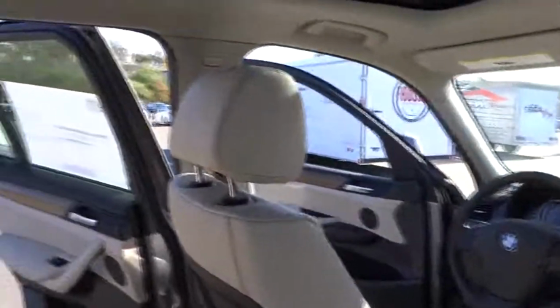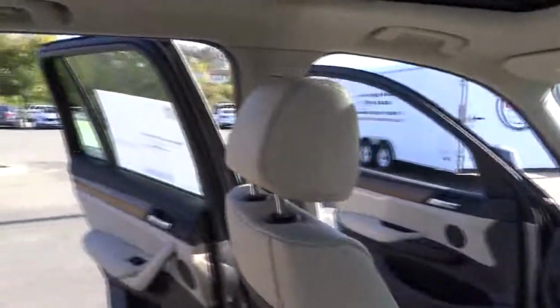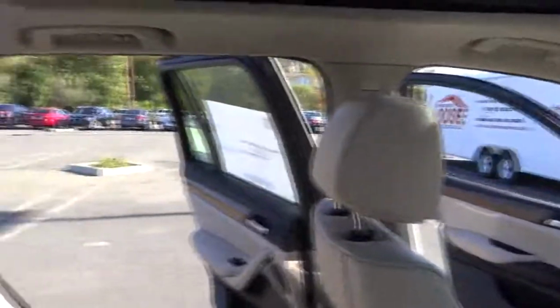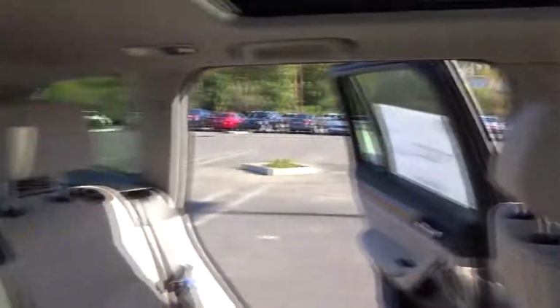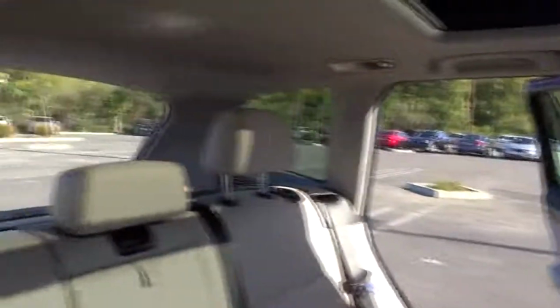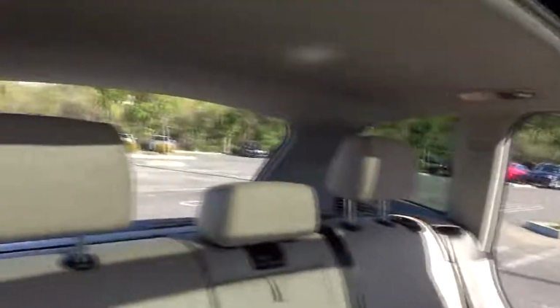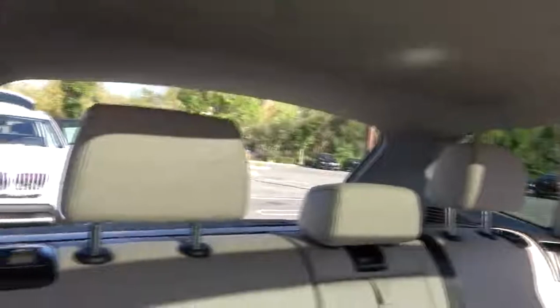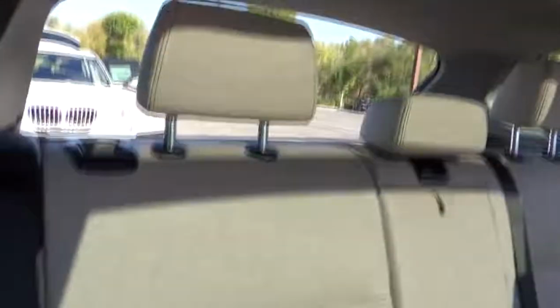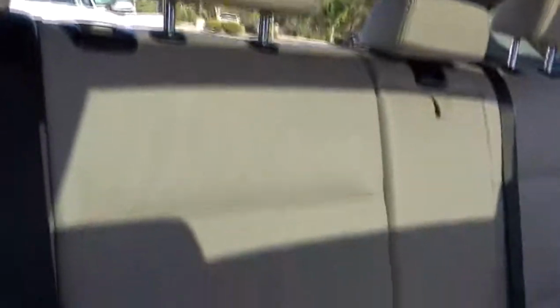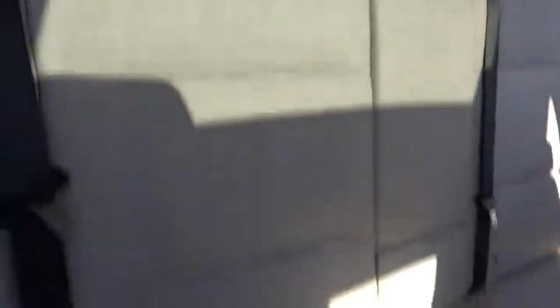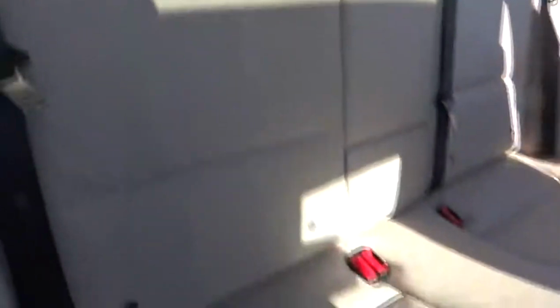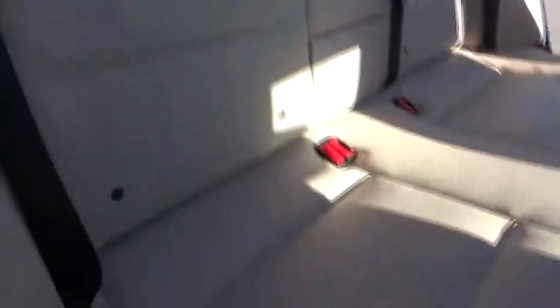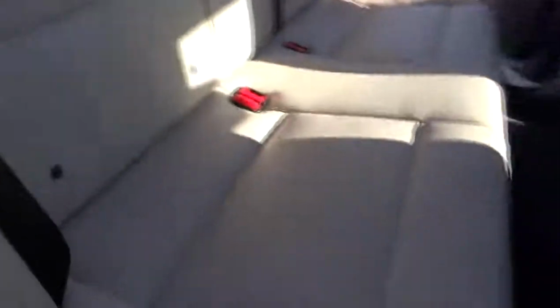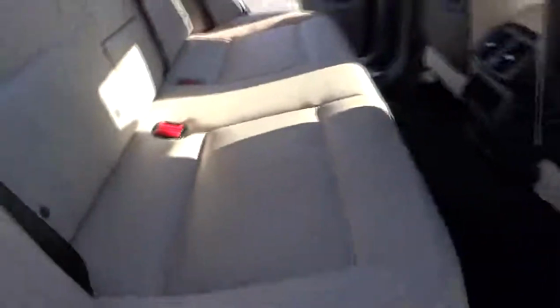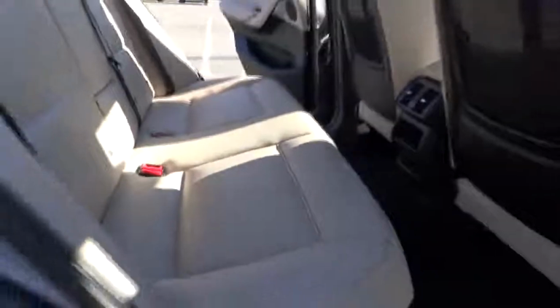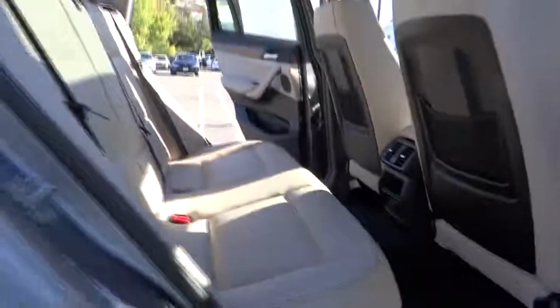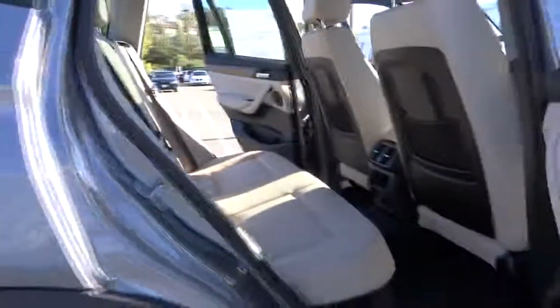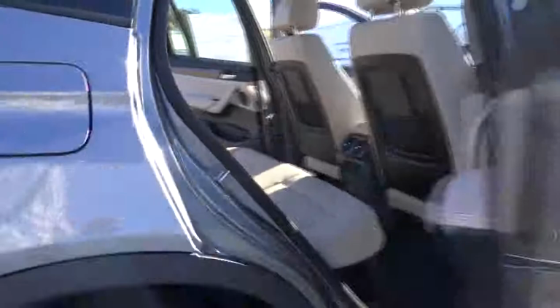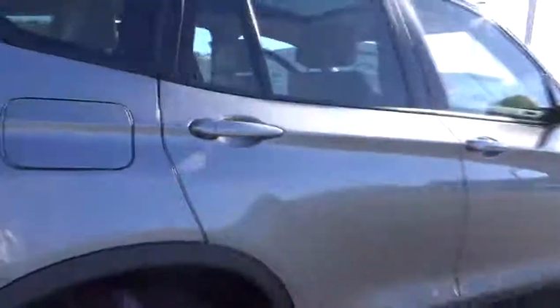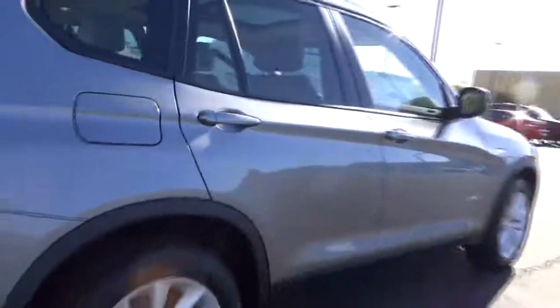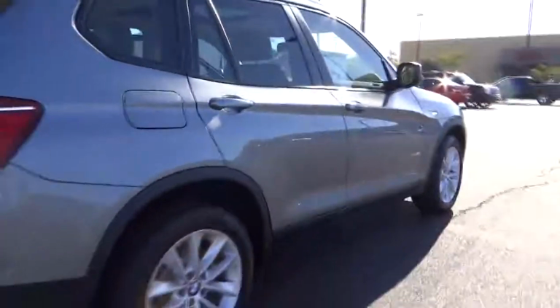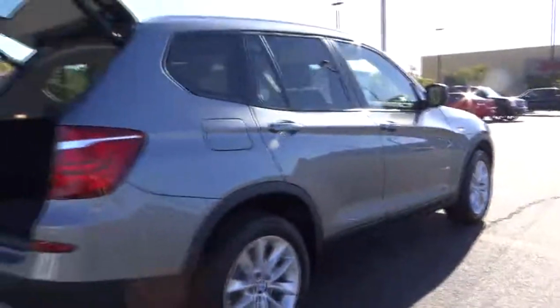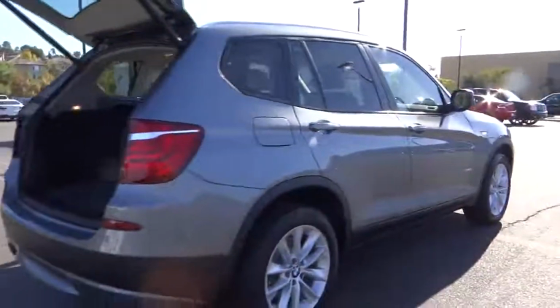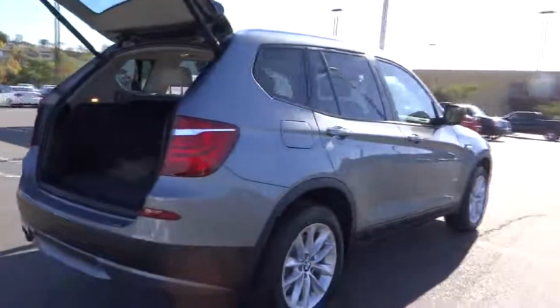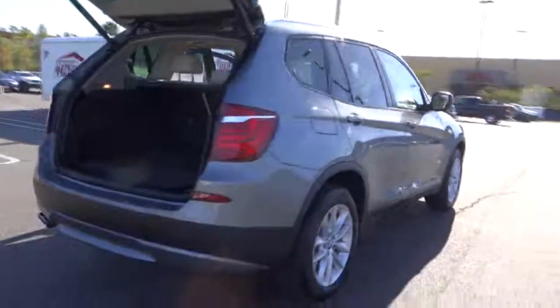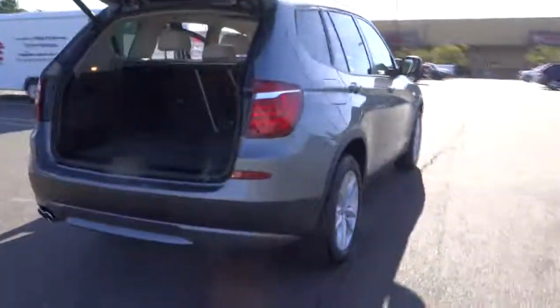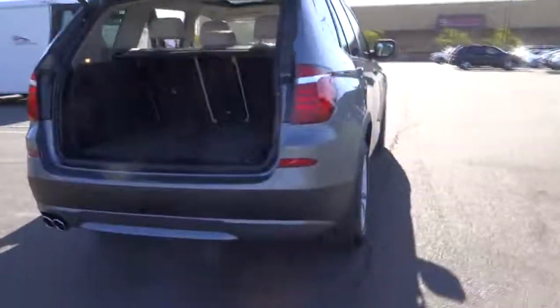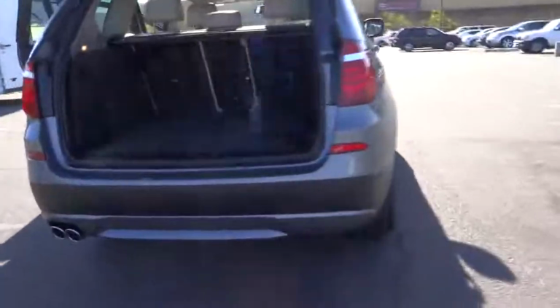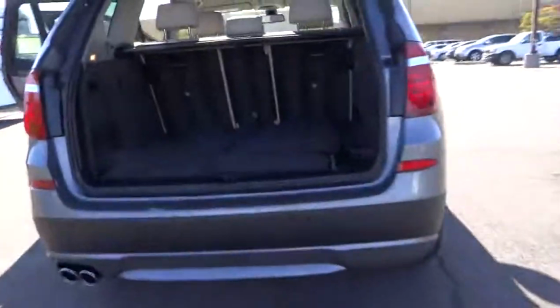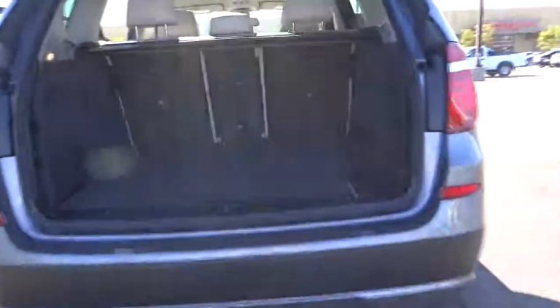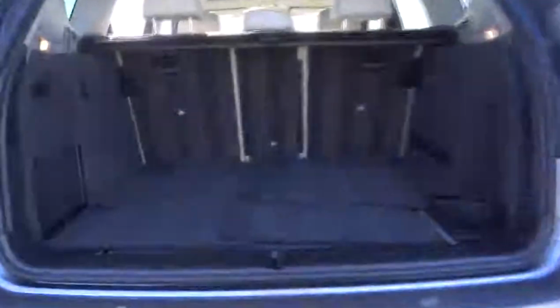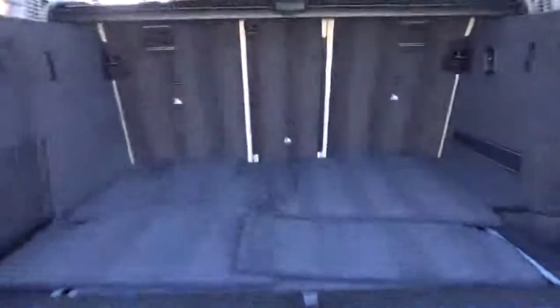Cruise control, keyless entry, aluminum wheels, auto-dimming rearview mirror, PPO, floor mats, four-wheel disc brakes, AM-FM stereo radio, premium sound system, universal garage door opener, climate control.